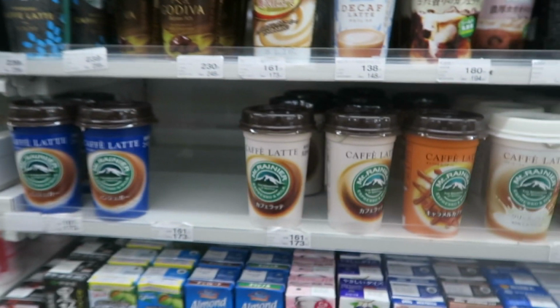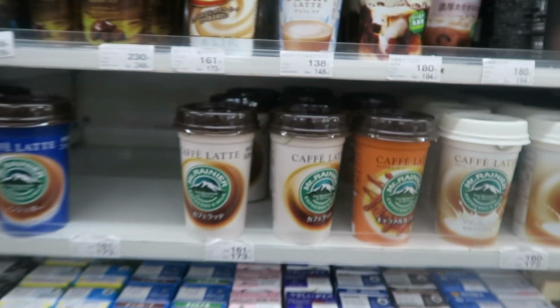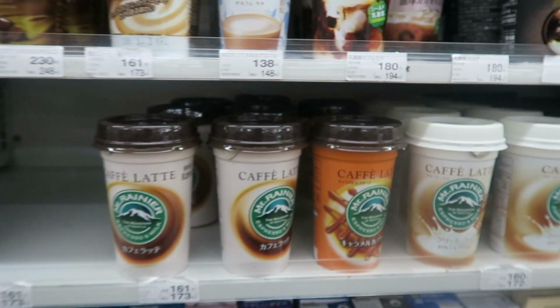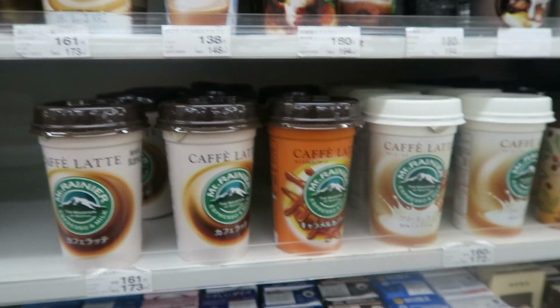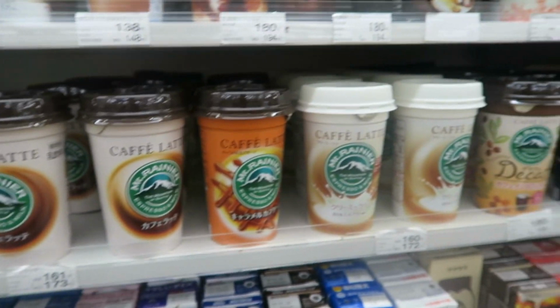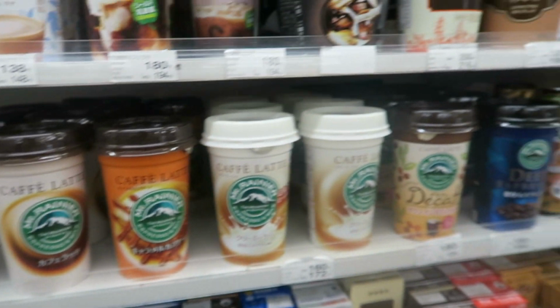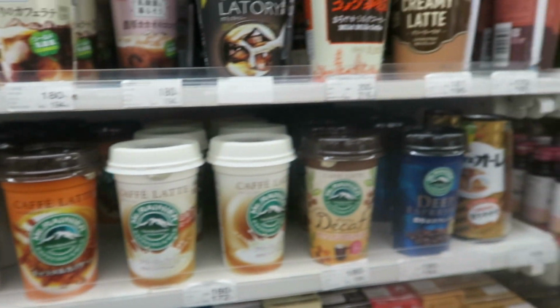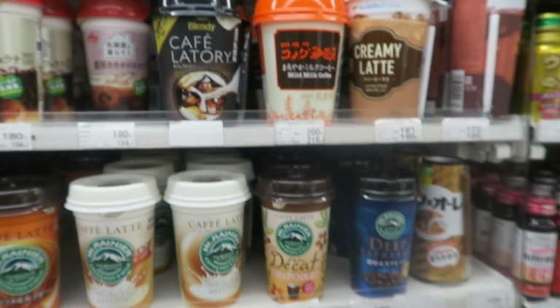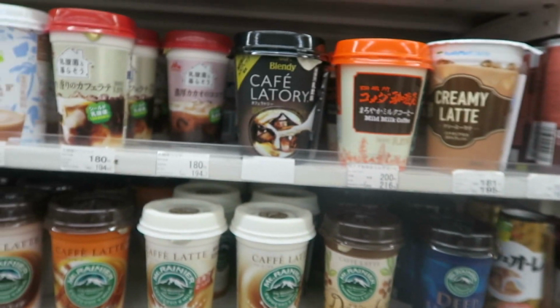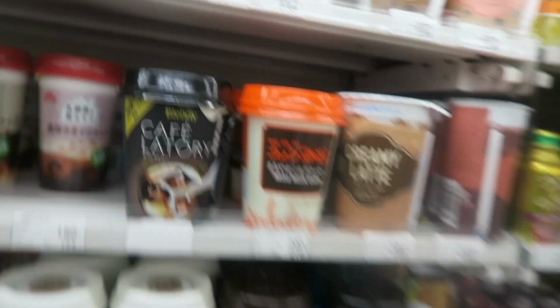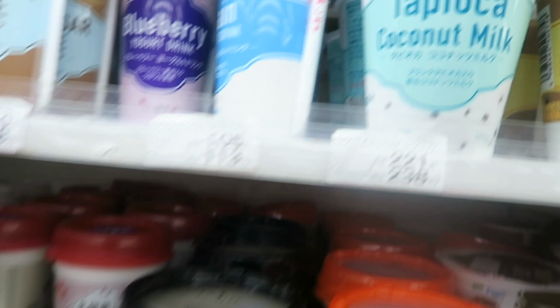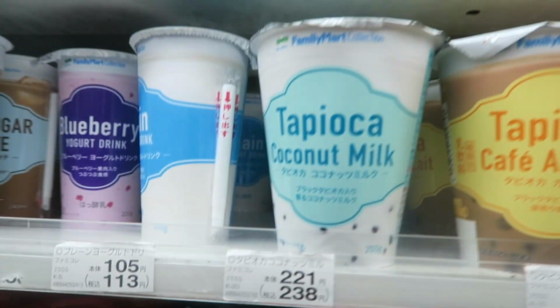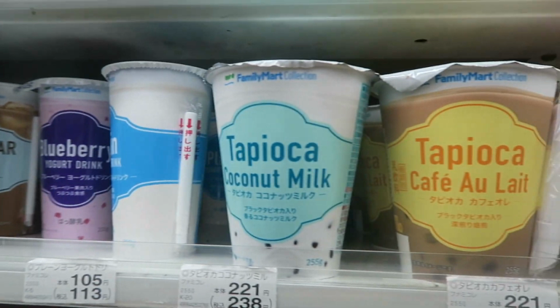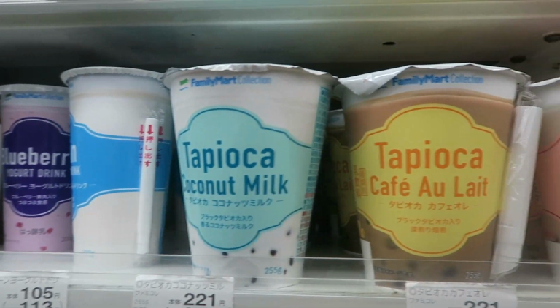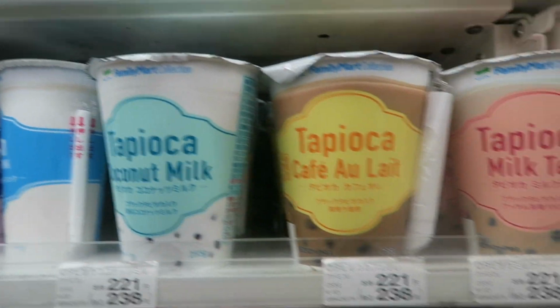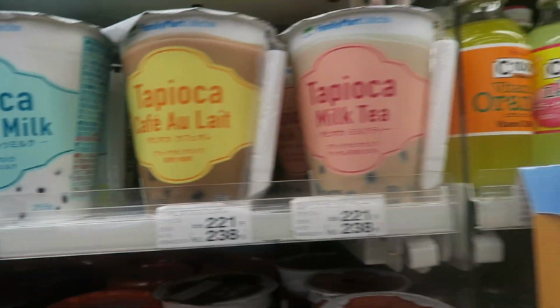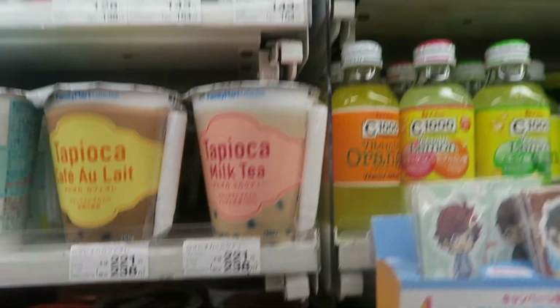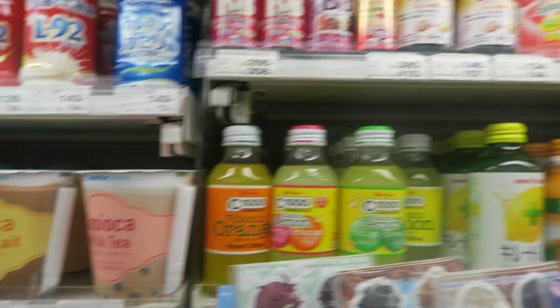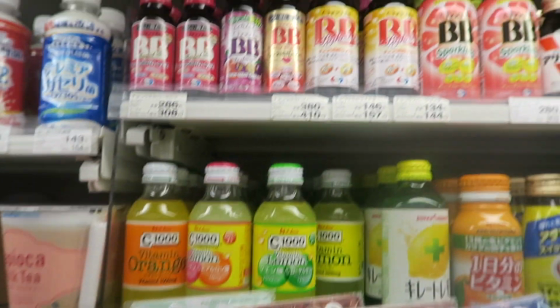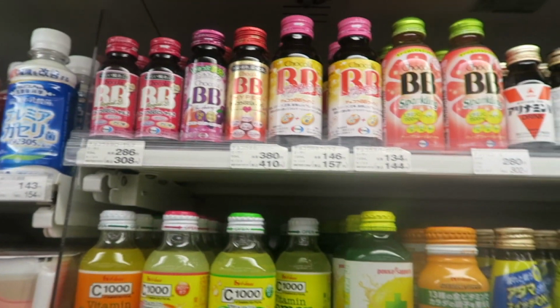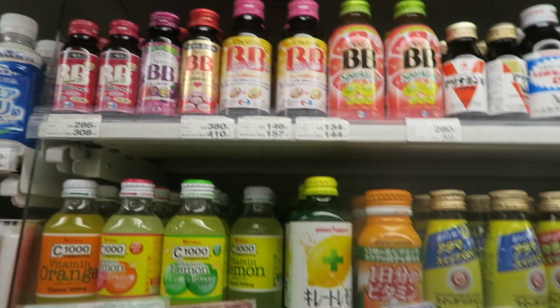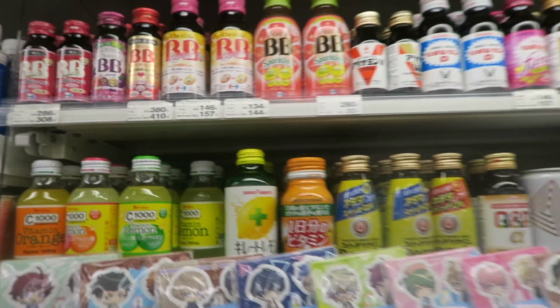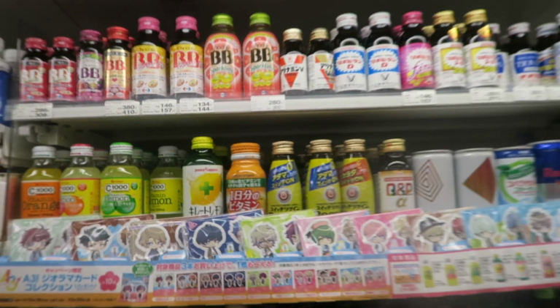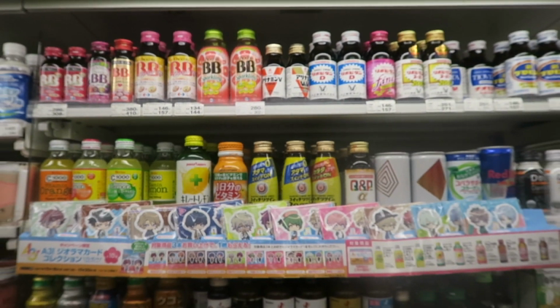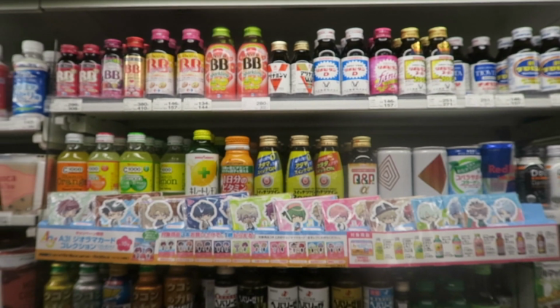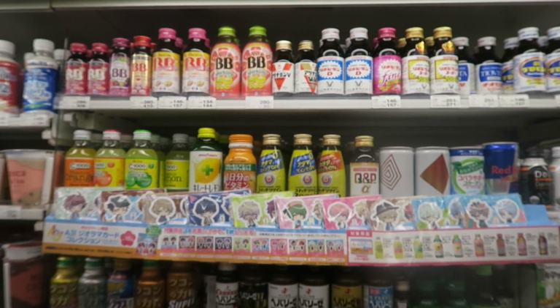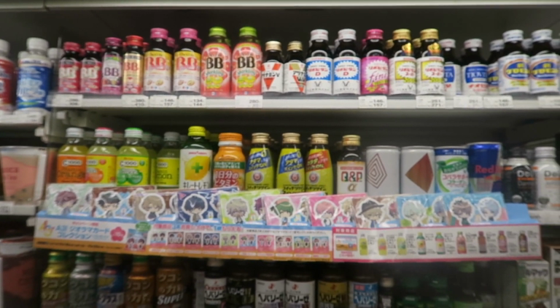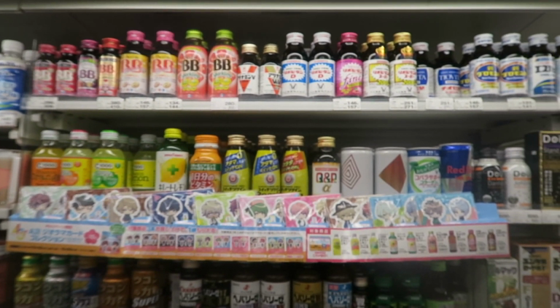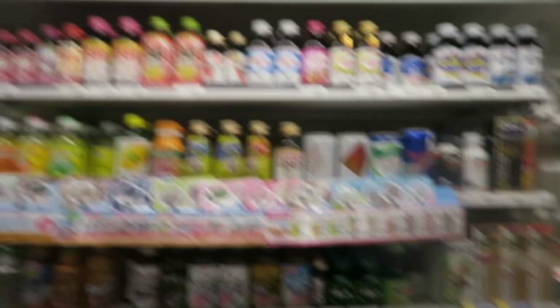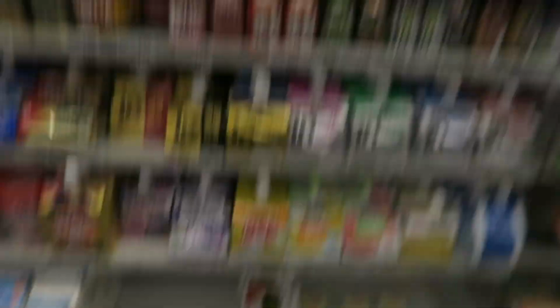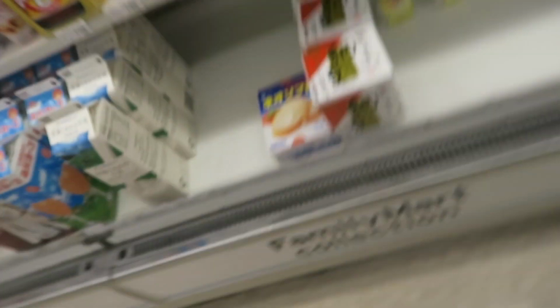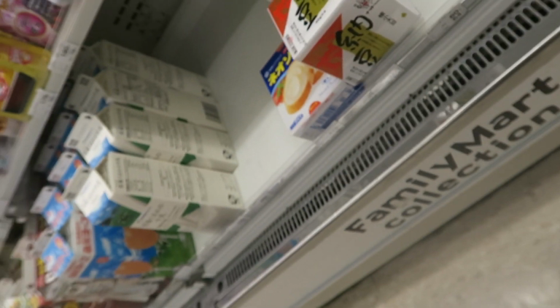This is my favorite section here — coffee. I've never tried the tapioca drinks. In this section, you also have a lot of vitamin drinks and healthy drinks.